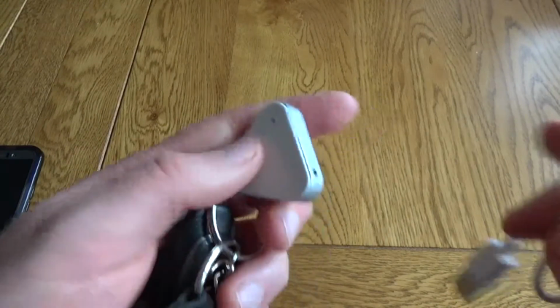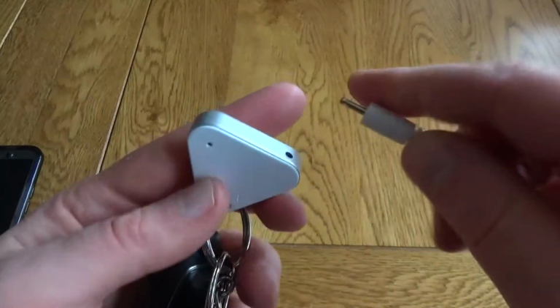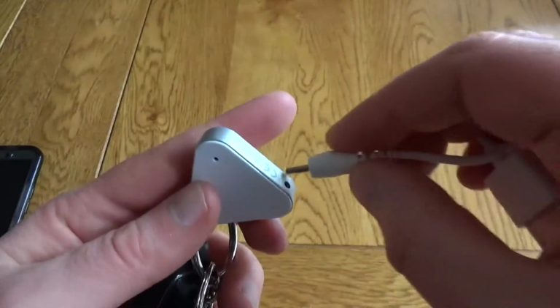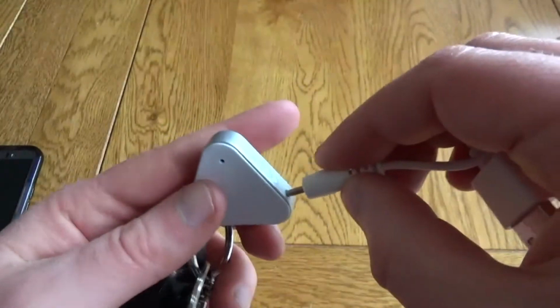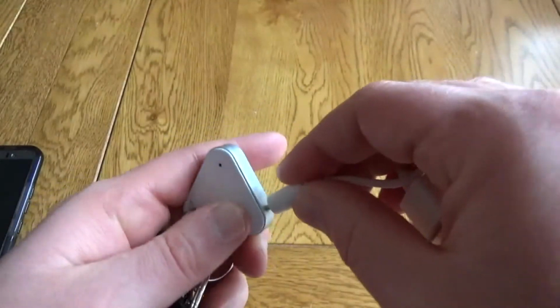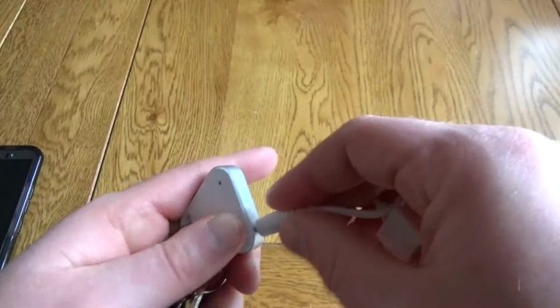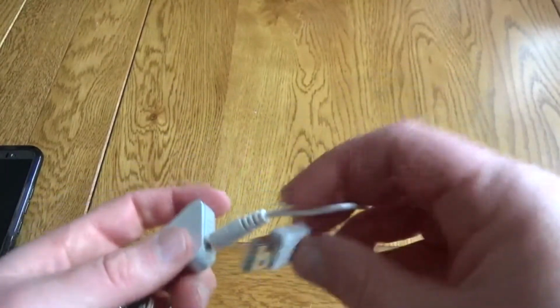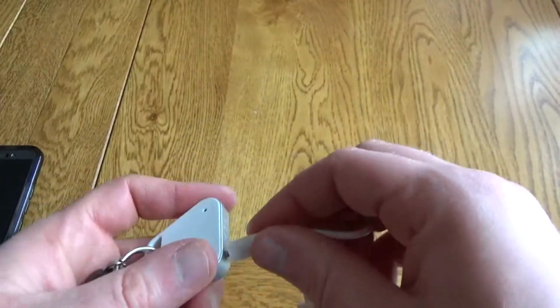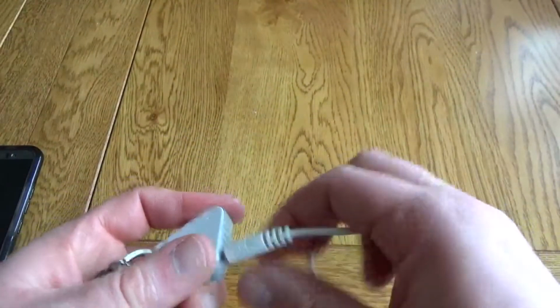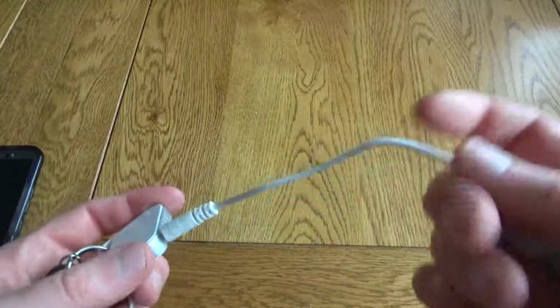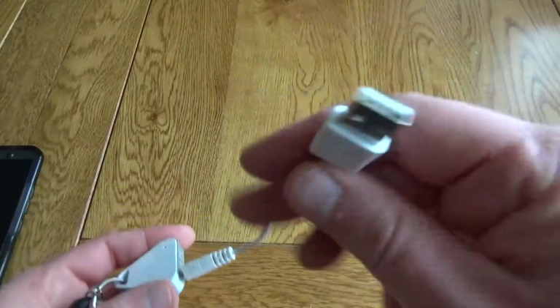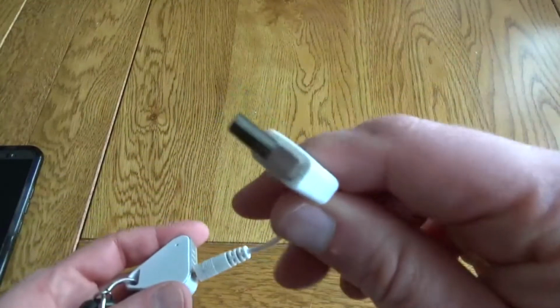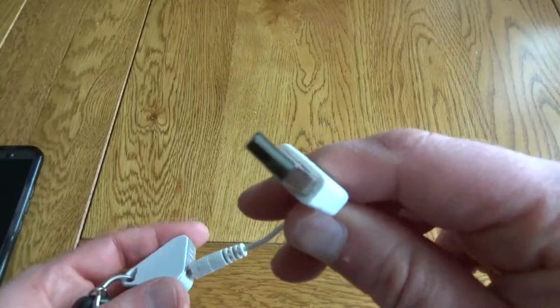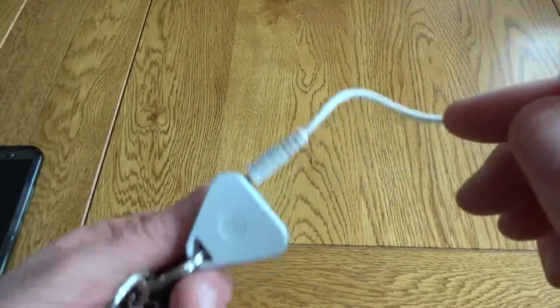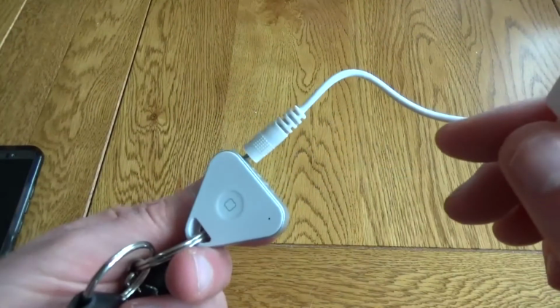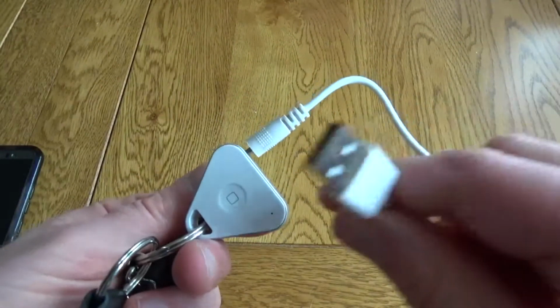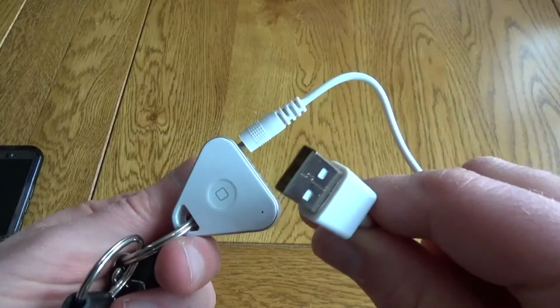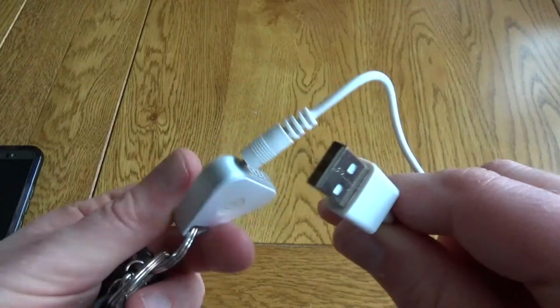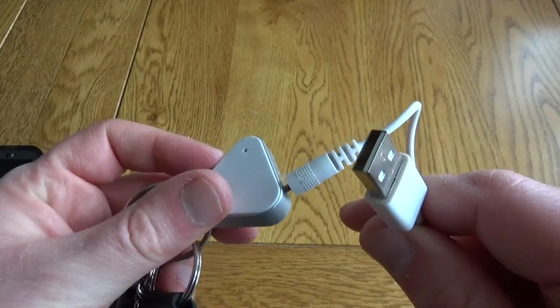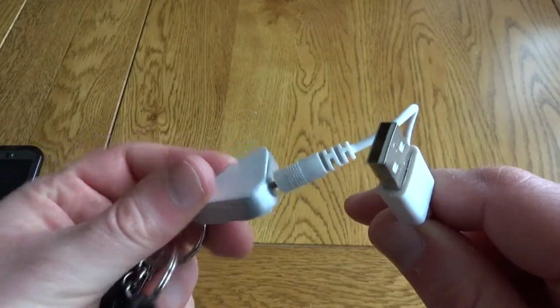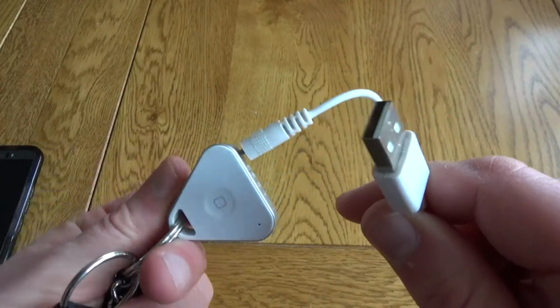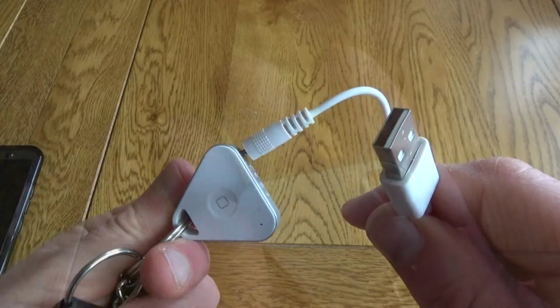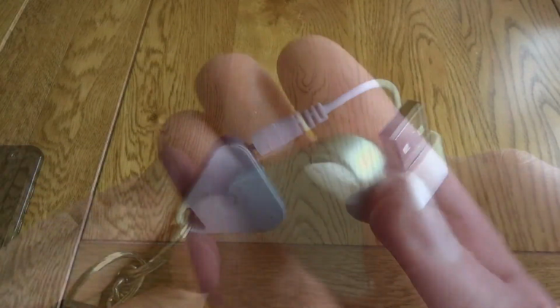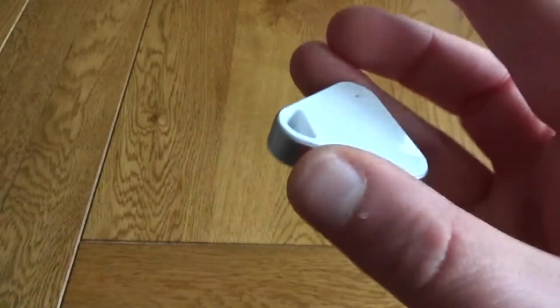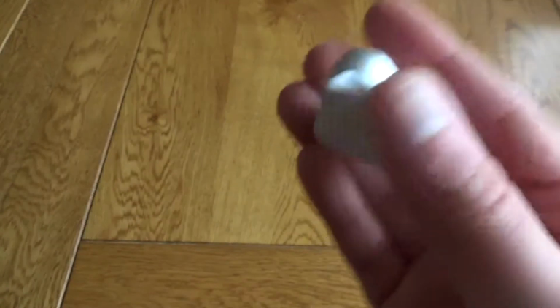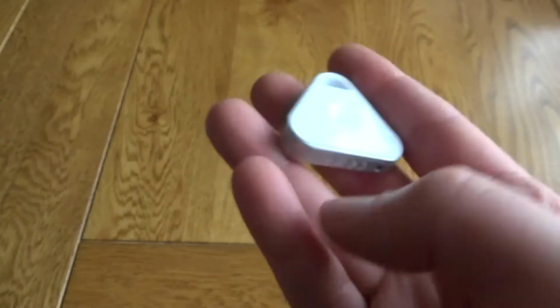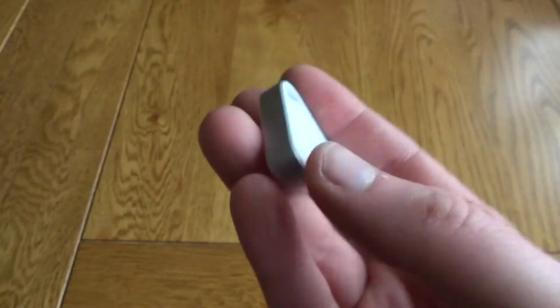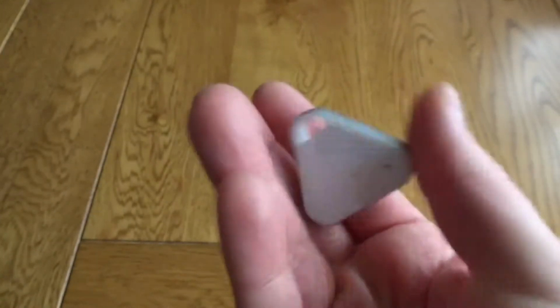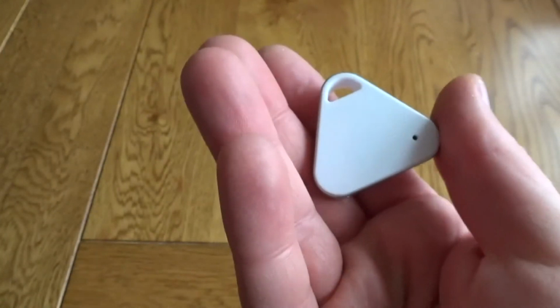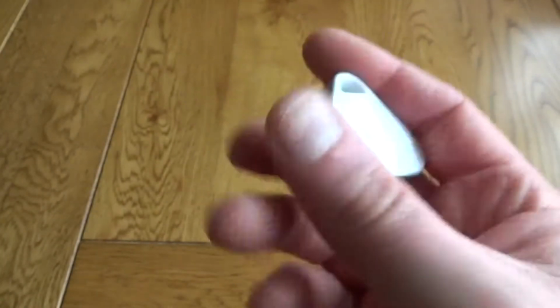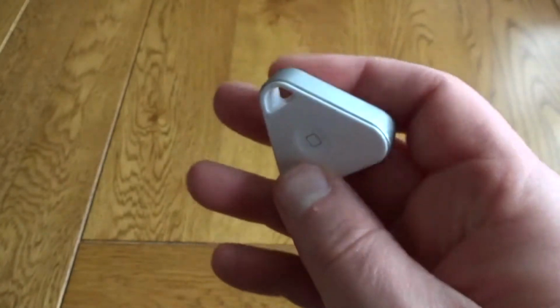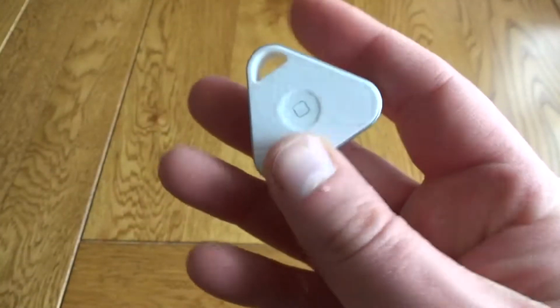The battery lasts a while but you will need to charge it up quite regularly, and this is the annoying part — it doesn't use a standard USB cable, you have to have this special one. That's really annoying because if I was at work I'd like to be able to top it up, or at home I don't want to carry the cable around with me.